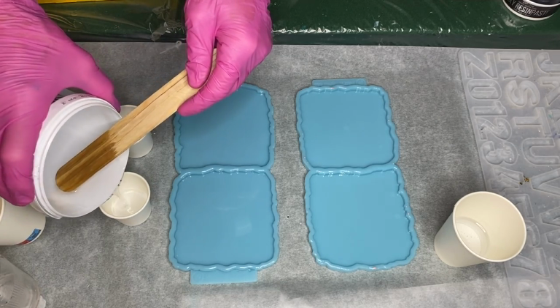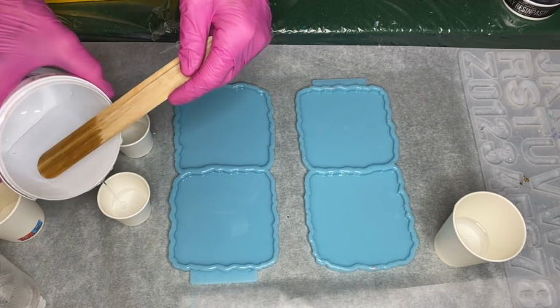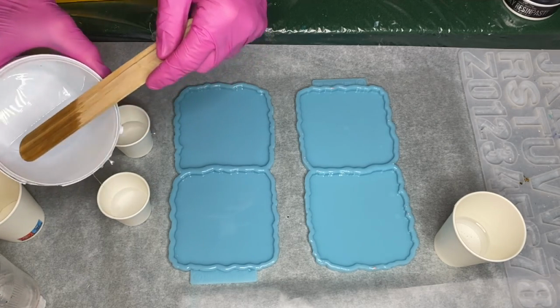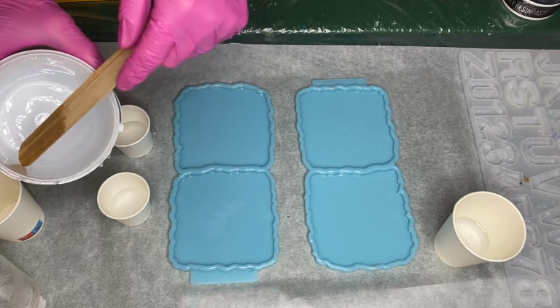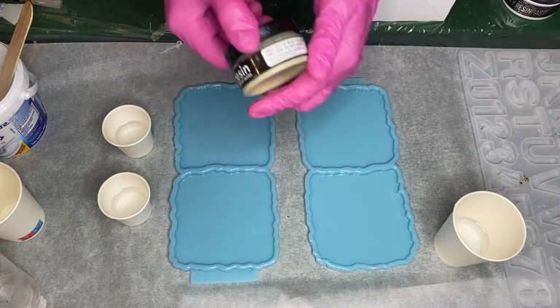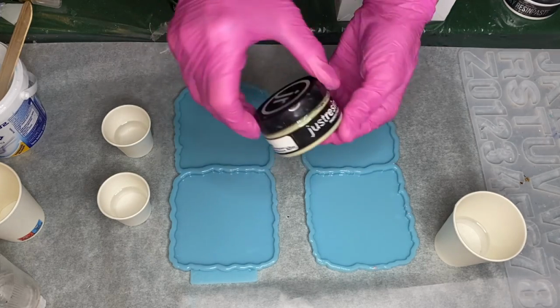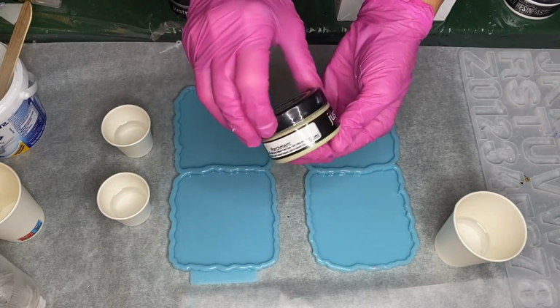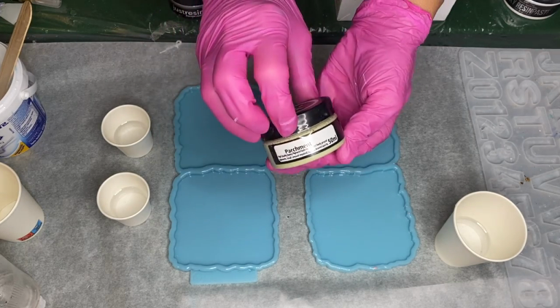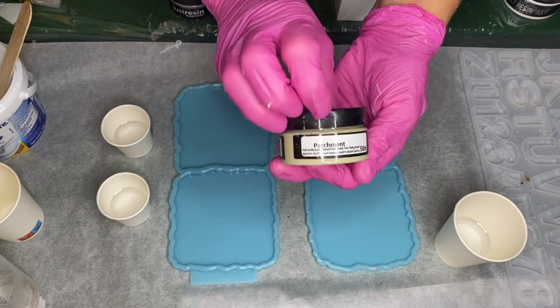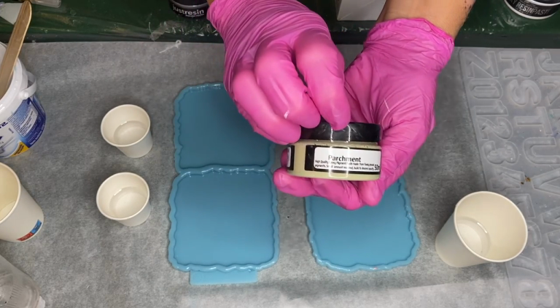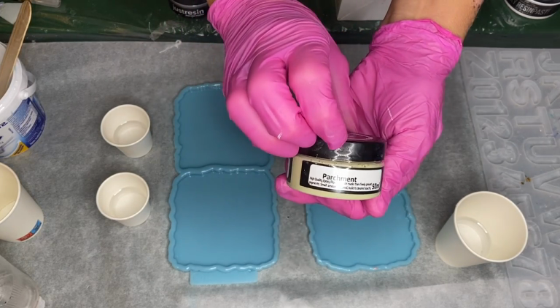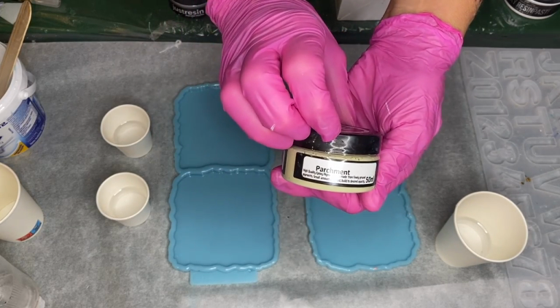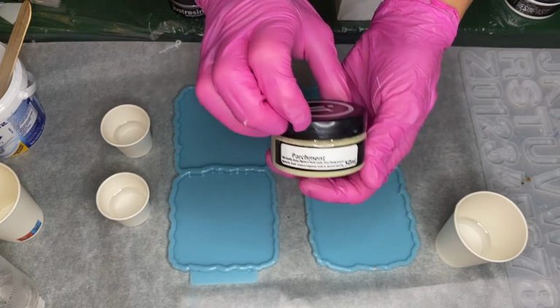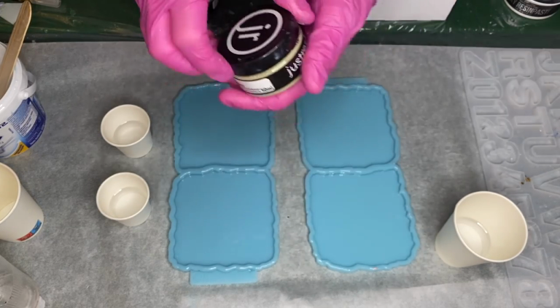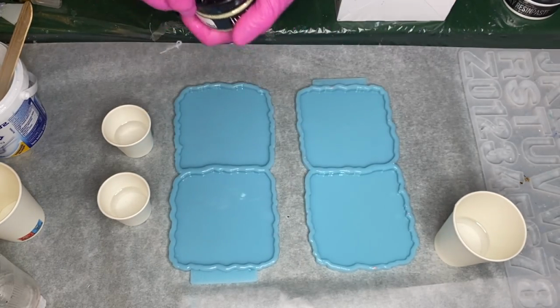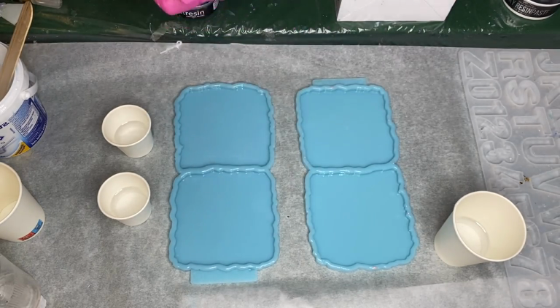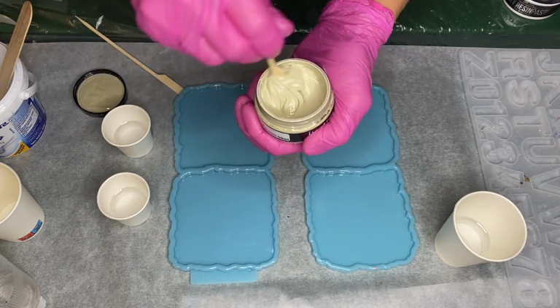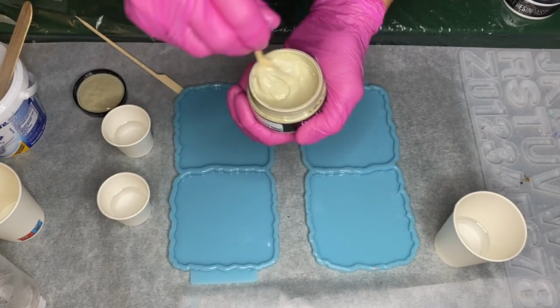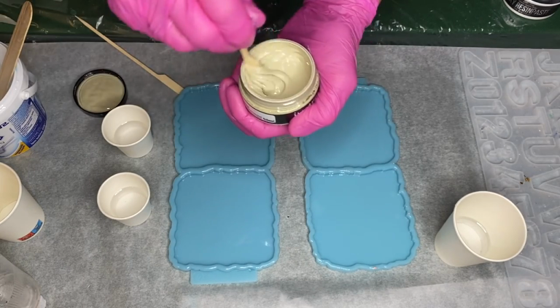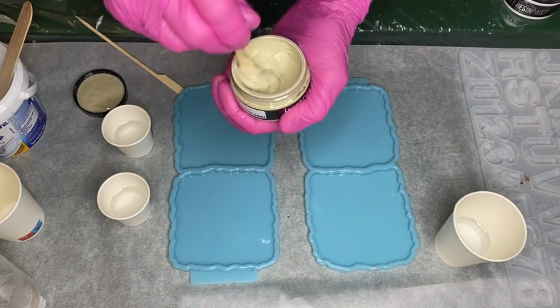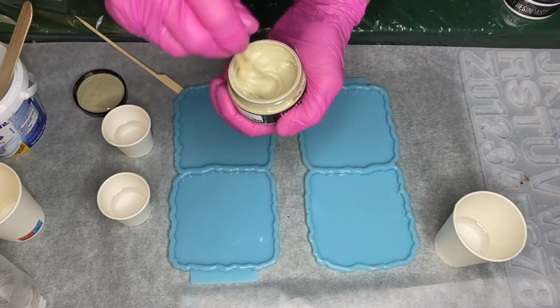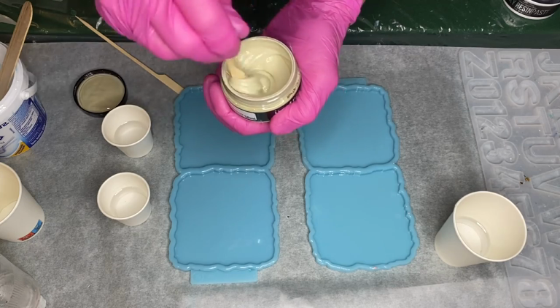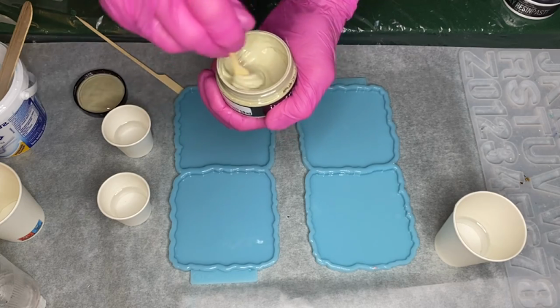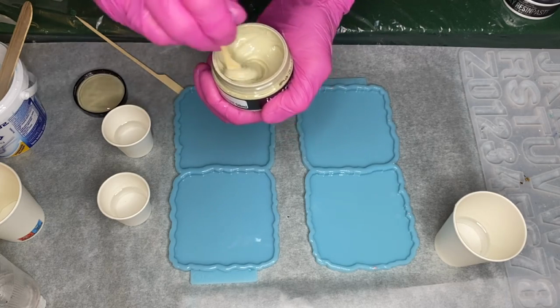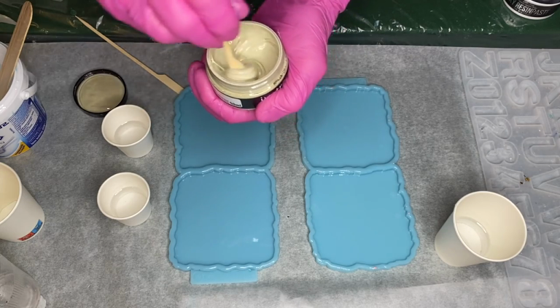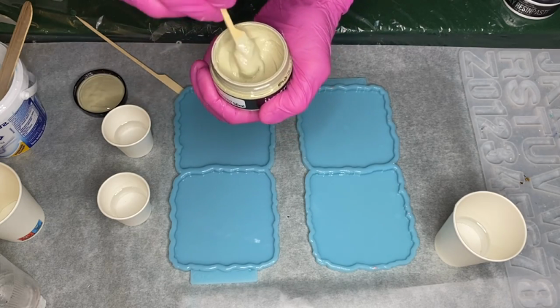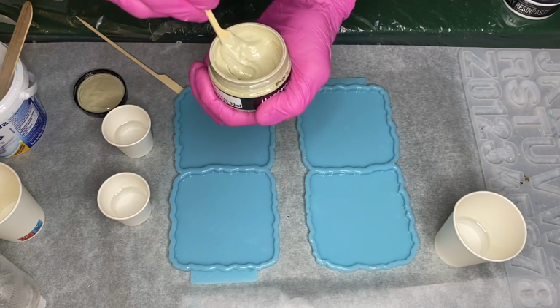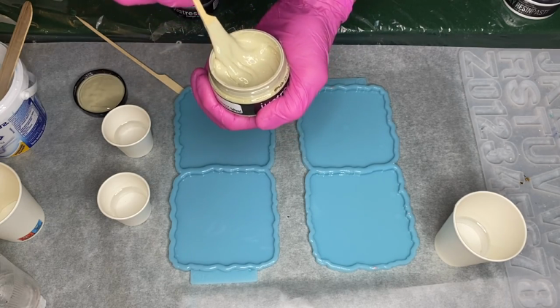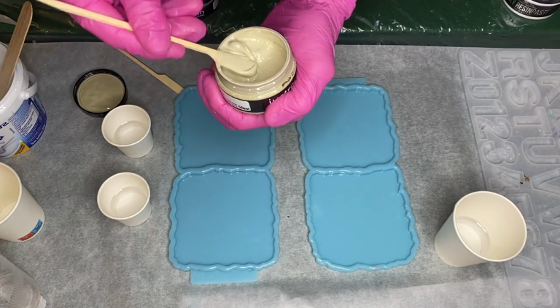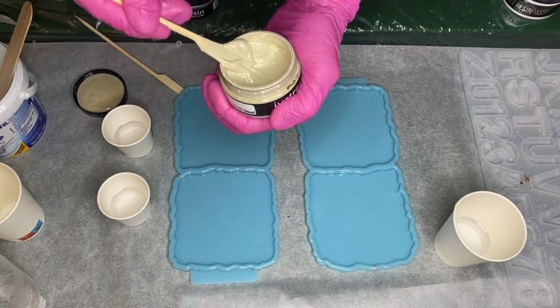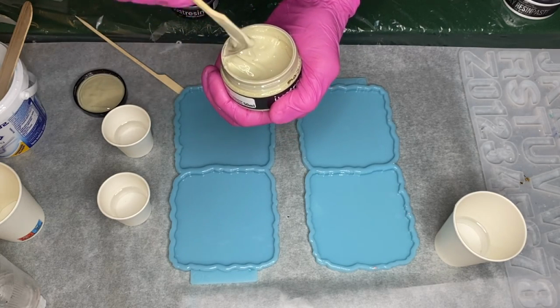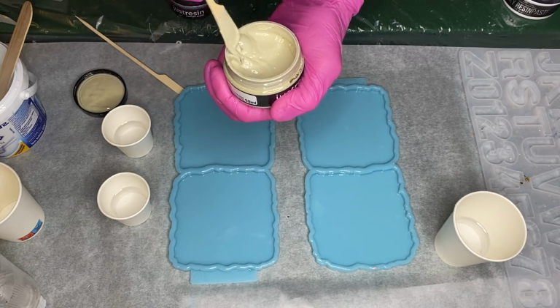She'll be using Just Resin's pigment paste in the shade Parchment and she mixes the pigment well in the container before adding a small amount into her cup.